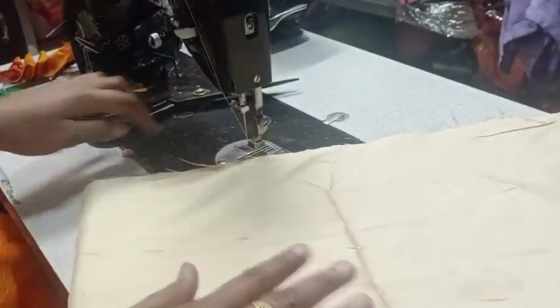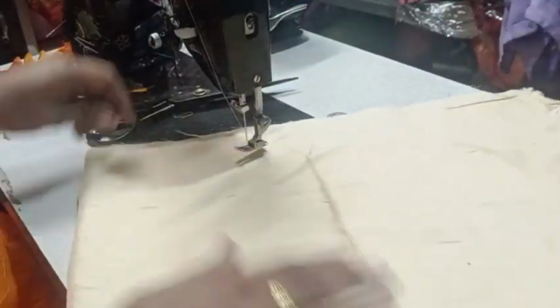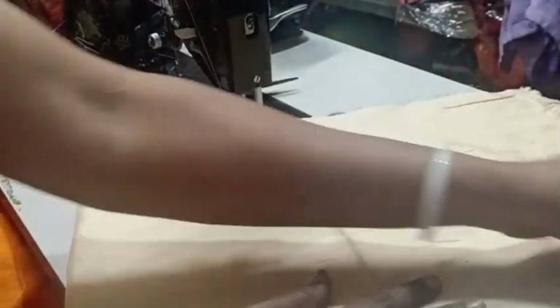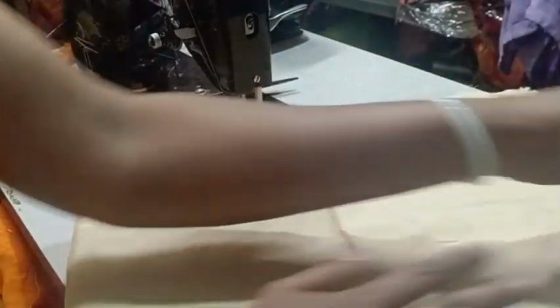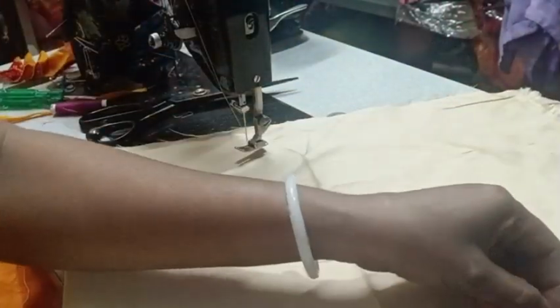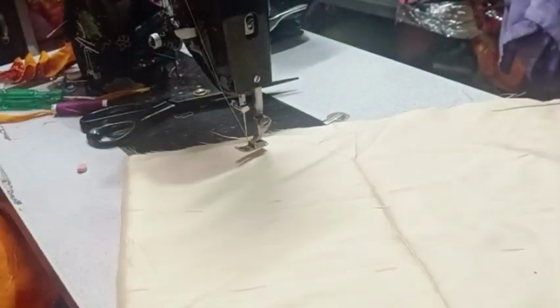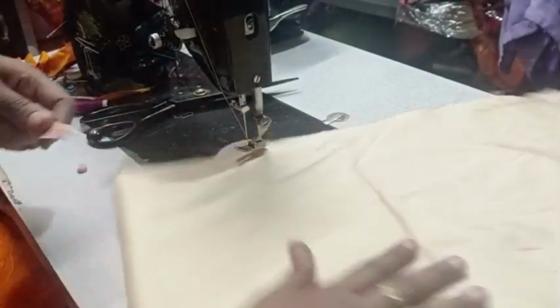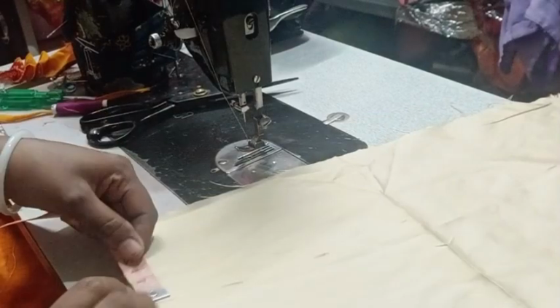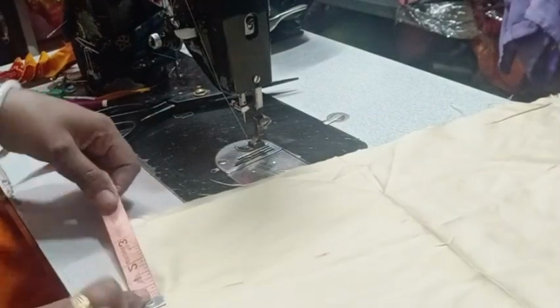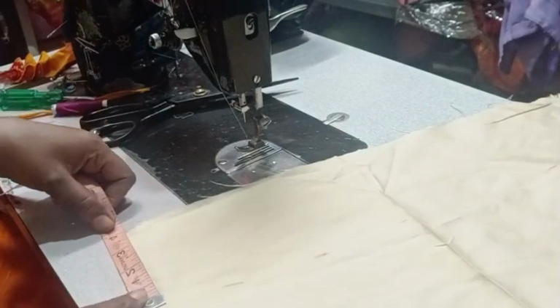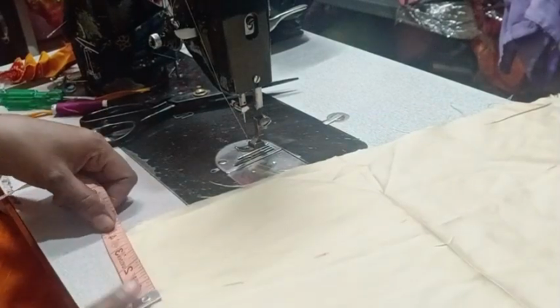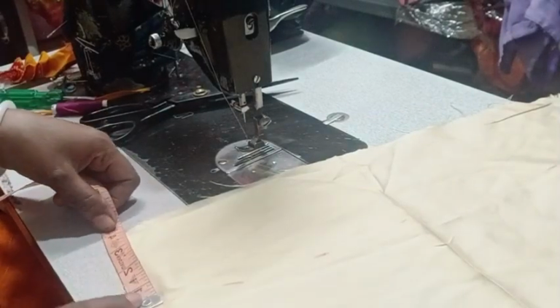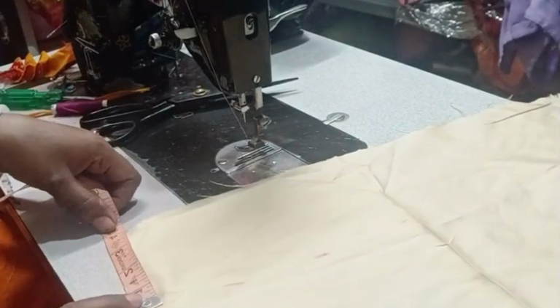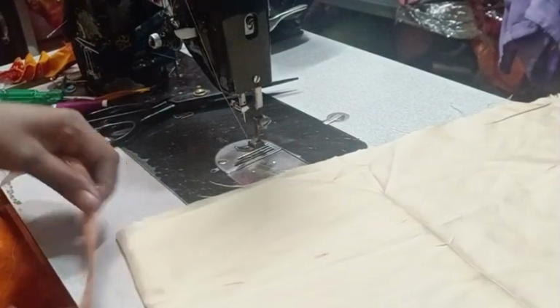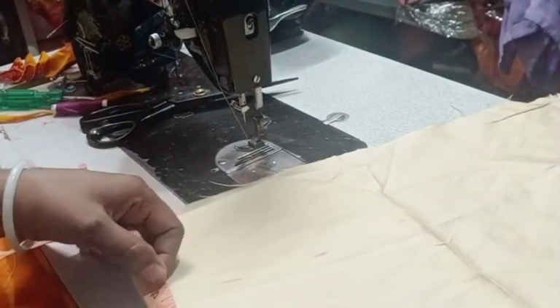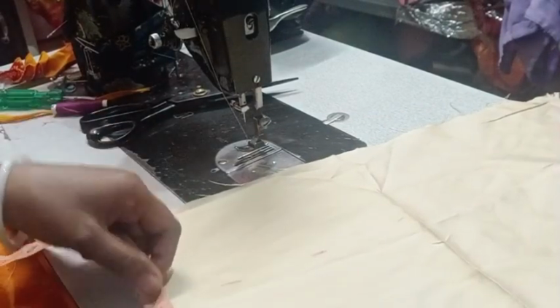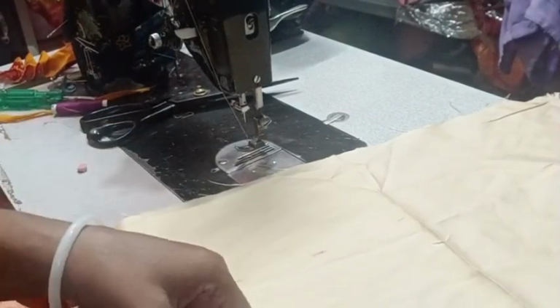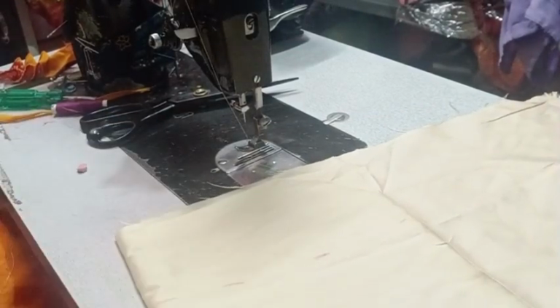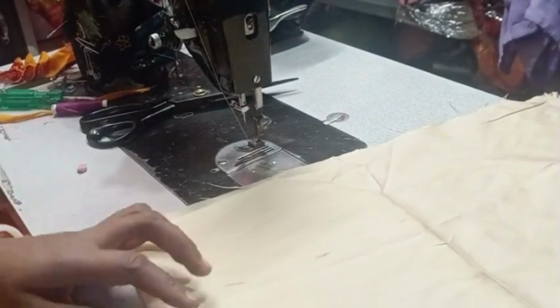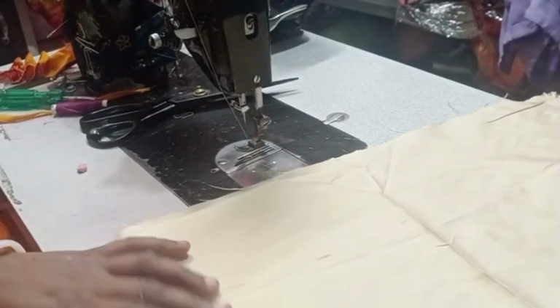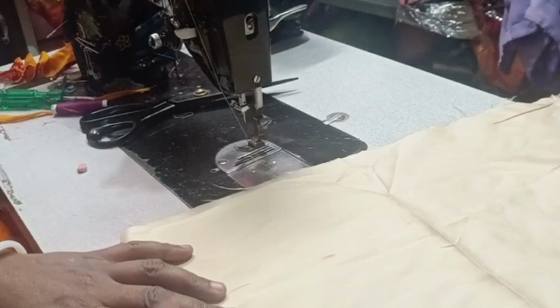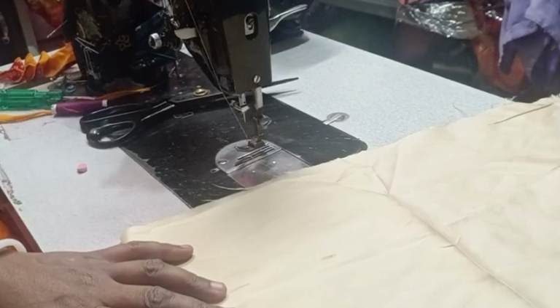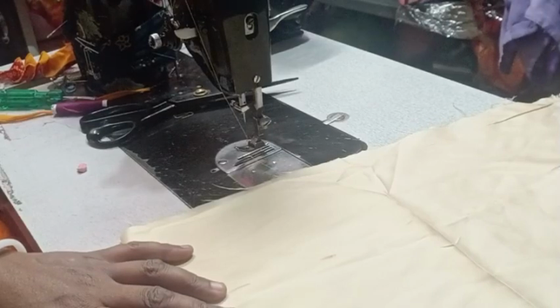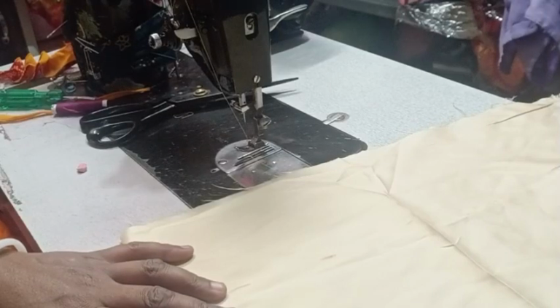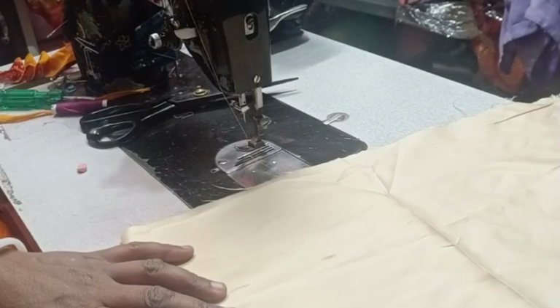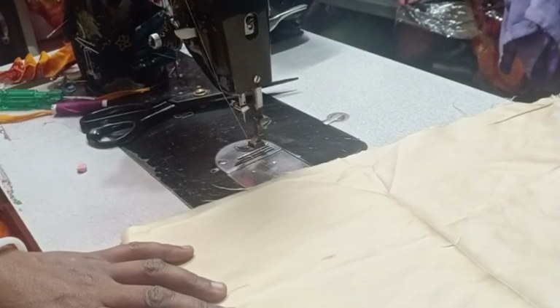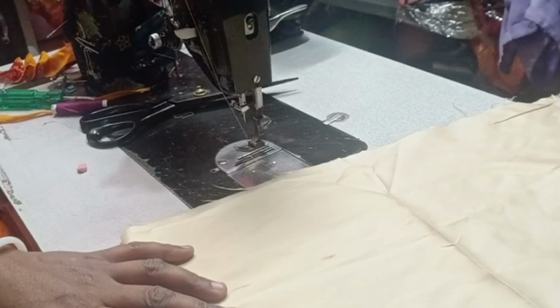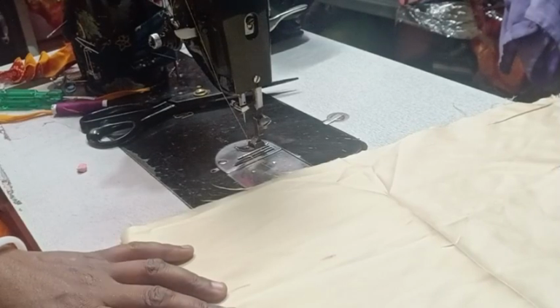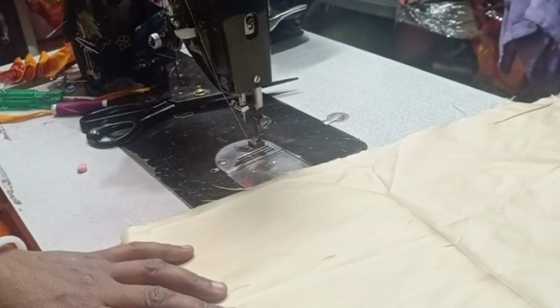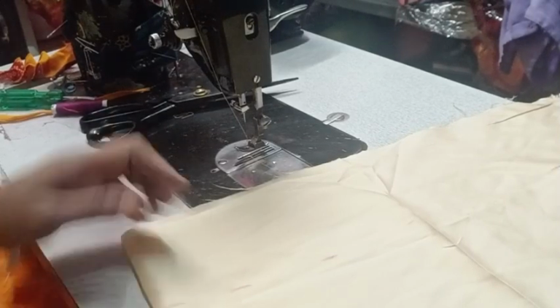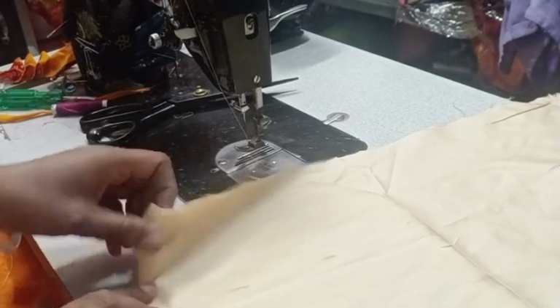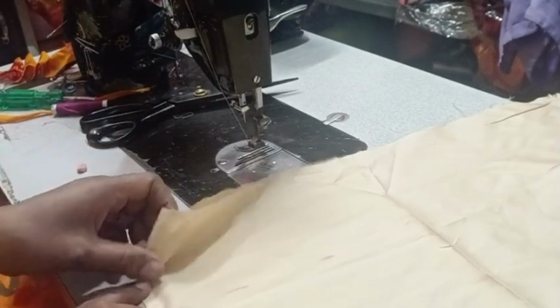This is the neck design — the front neck design. I am using the matching color serum. It is about 20cm. I am using it for the size of the neck.